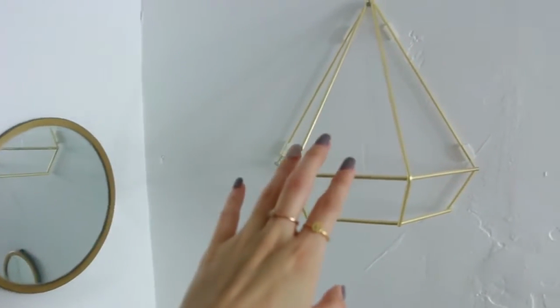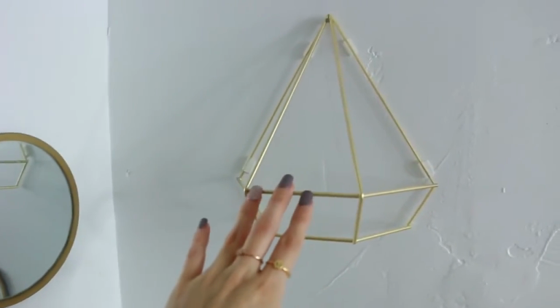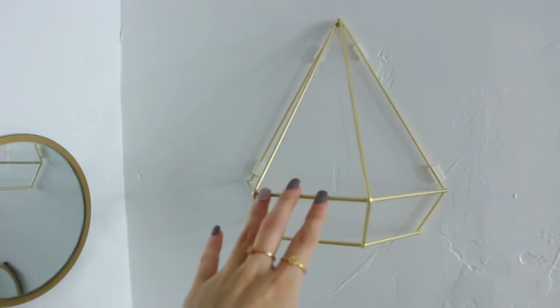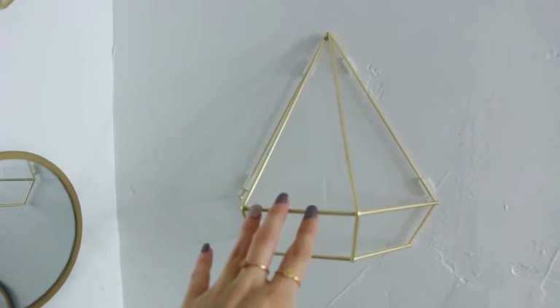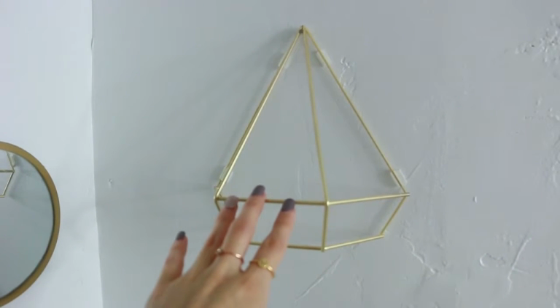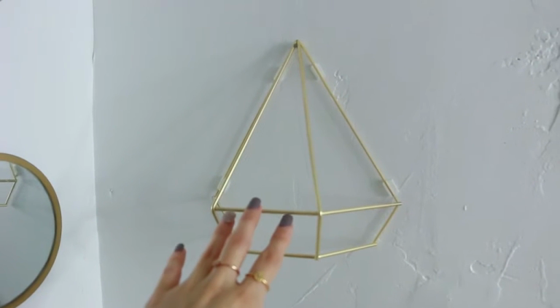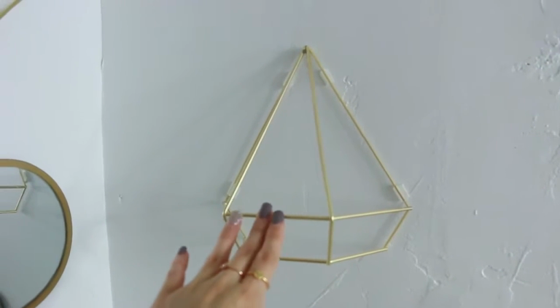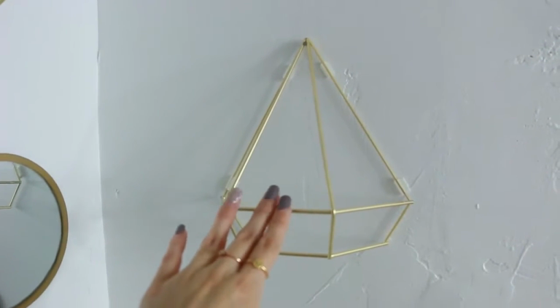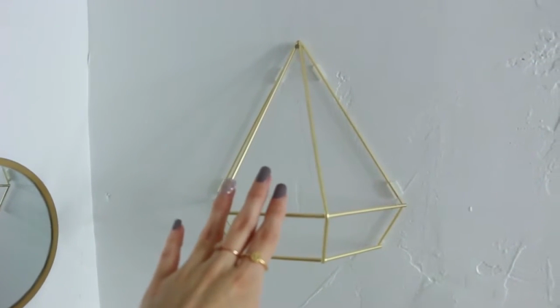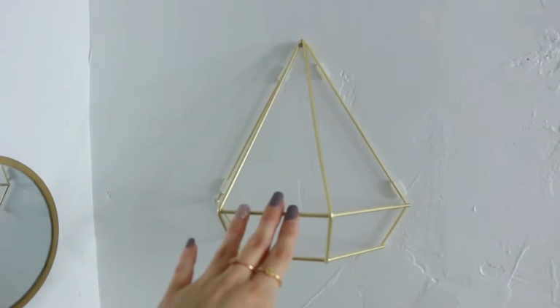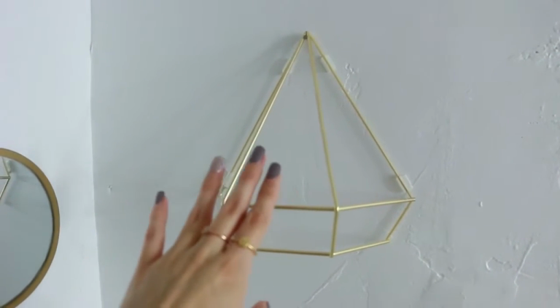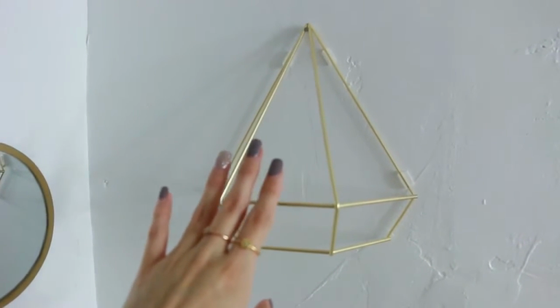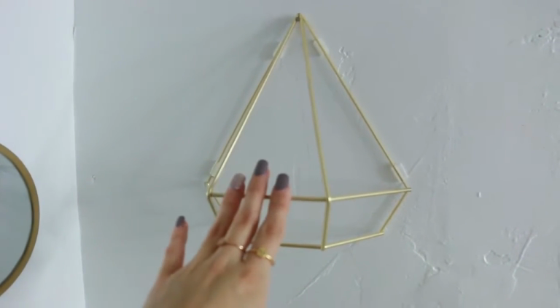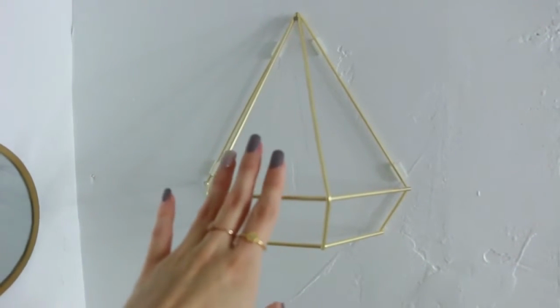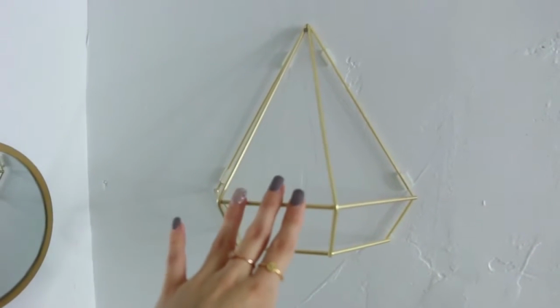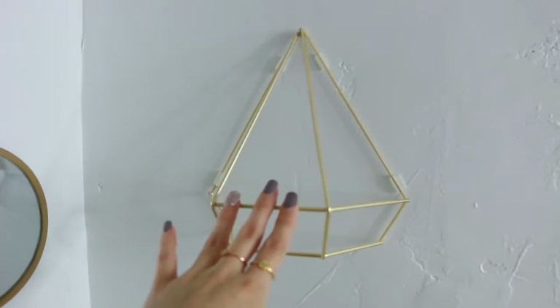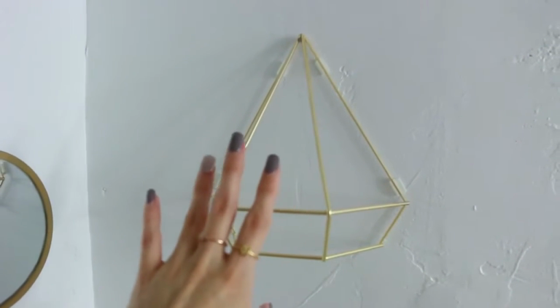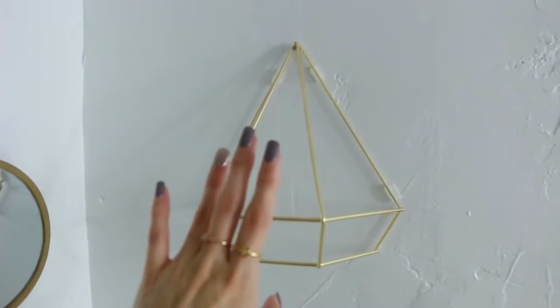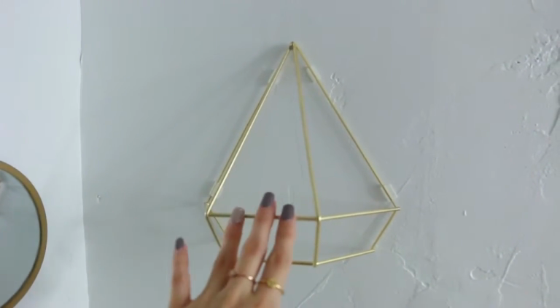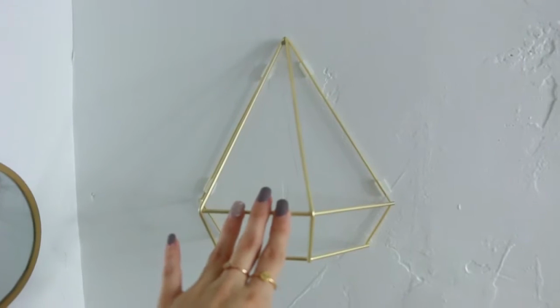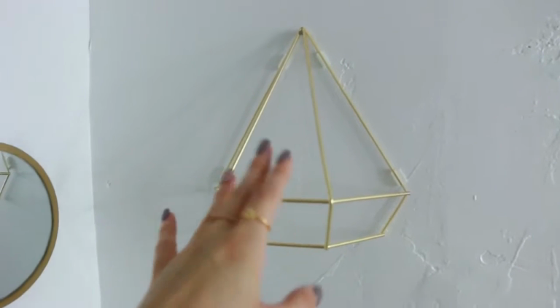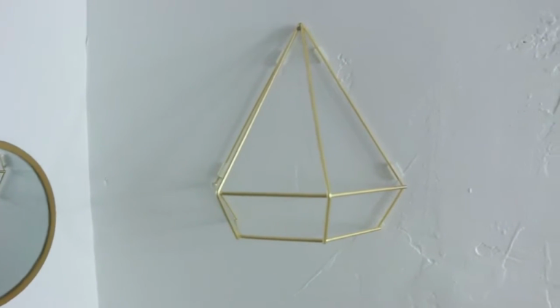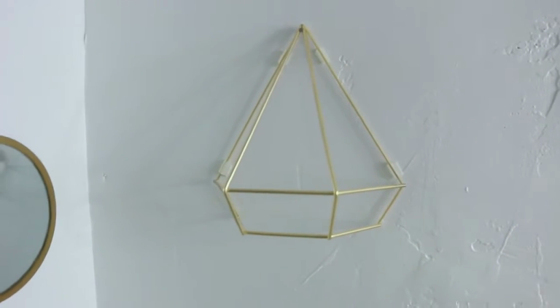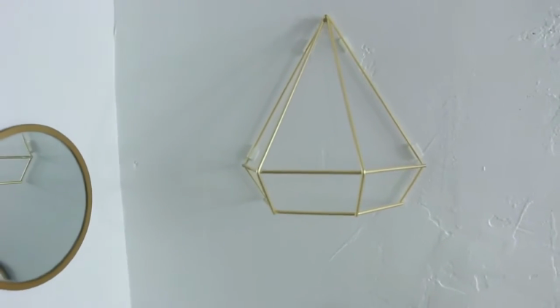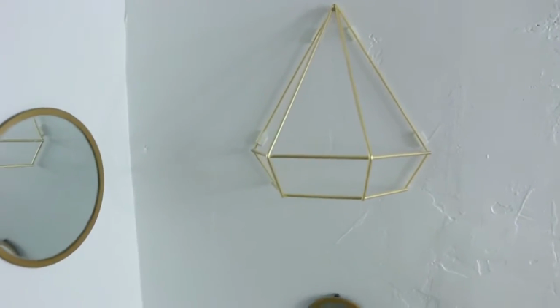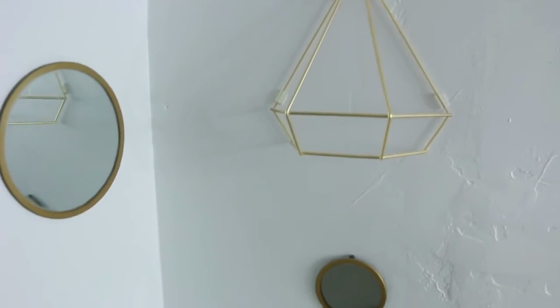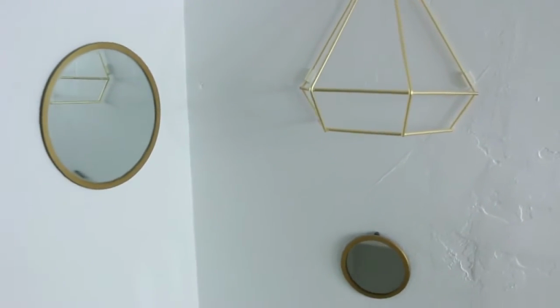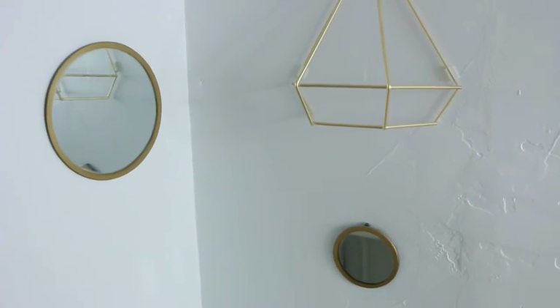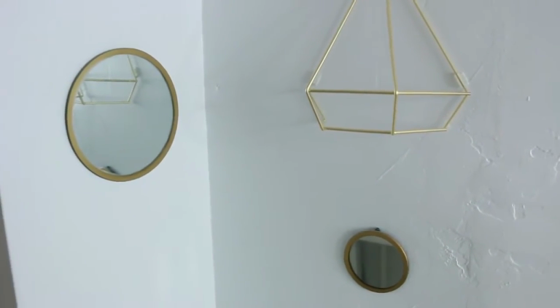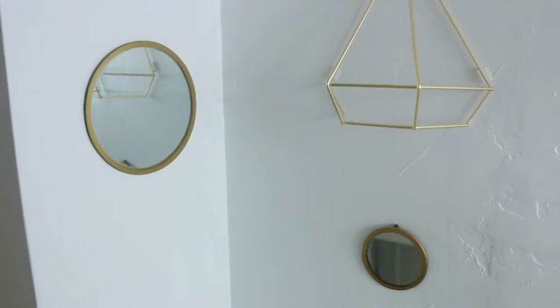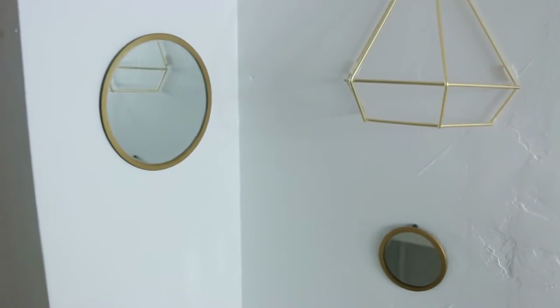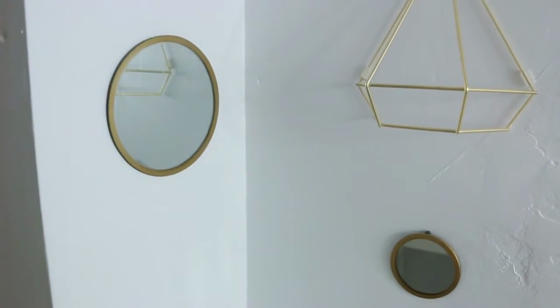This one actually comes in different colors — black, silver, copper — and this is the gold tone. To me, it was such a great buy. It looks beautiful.